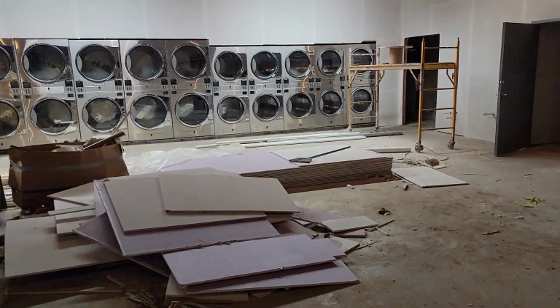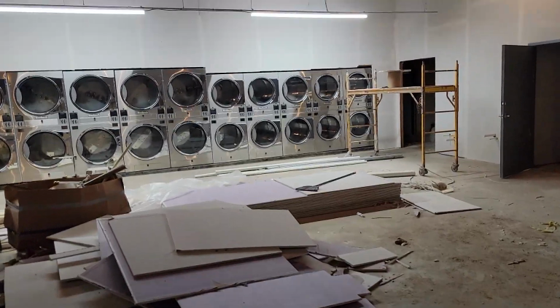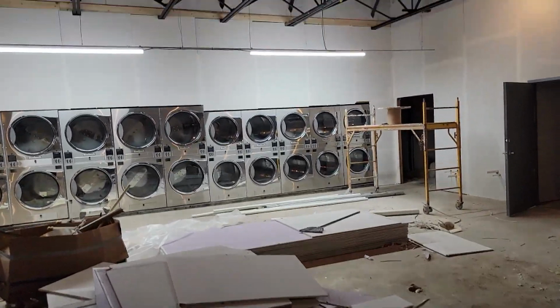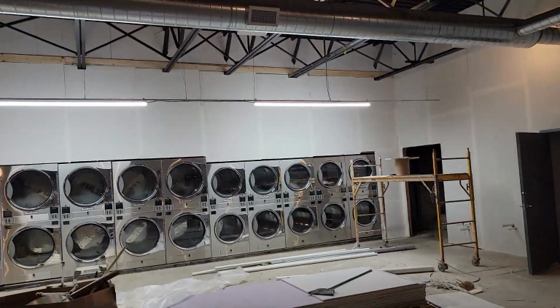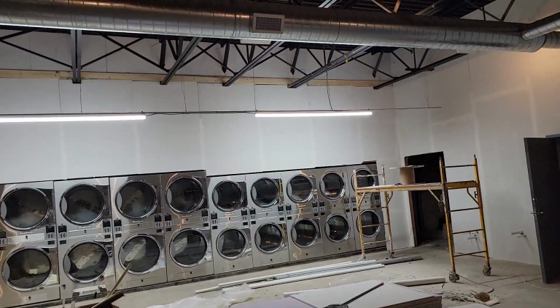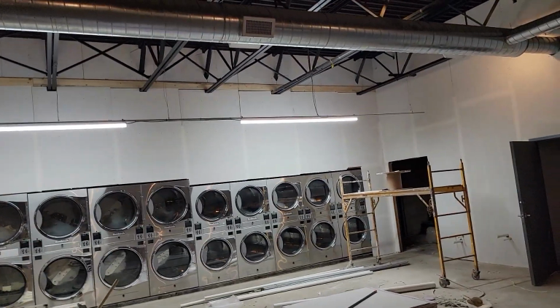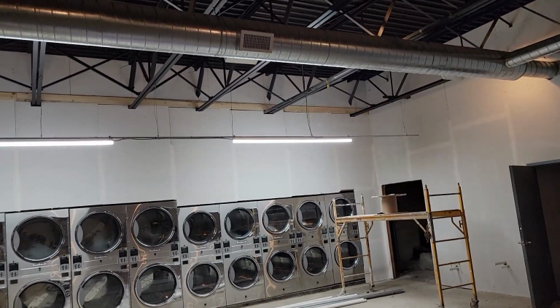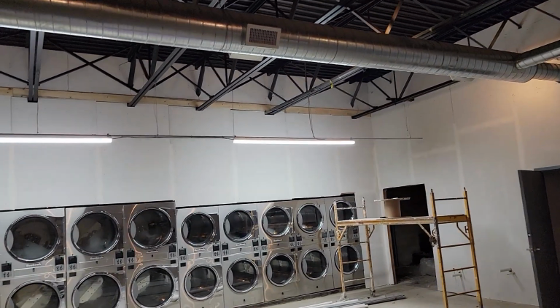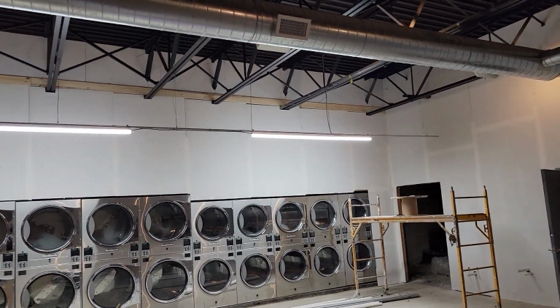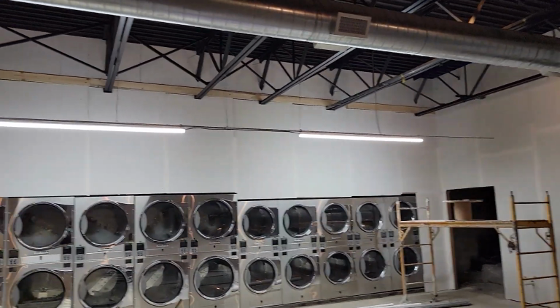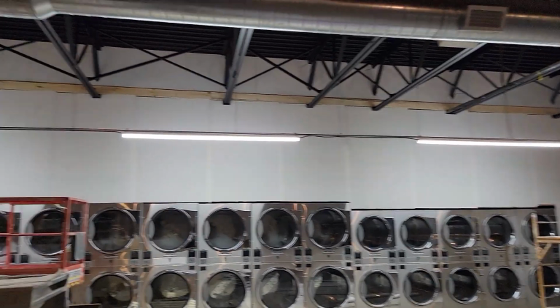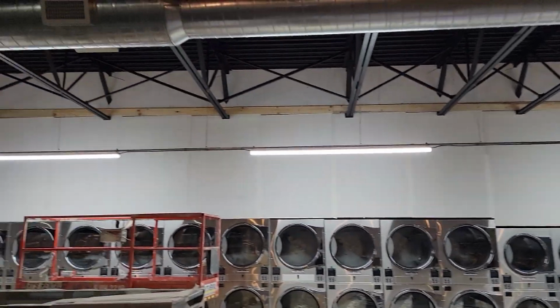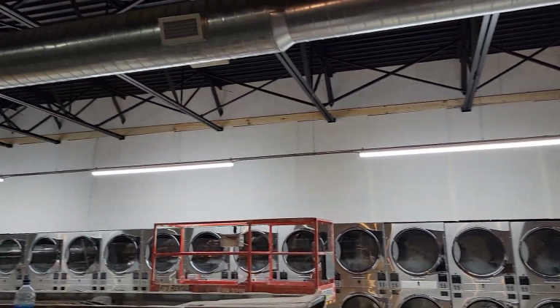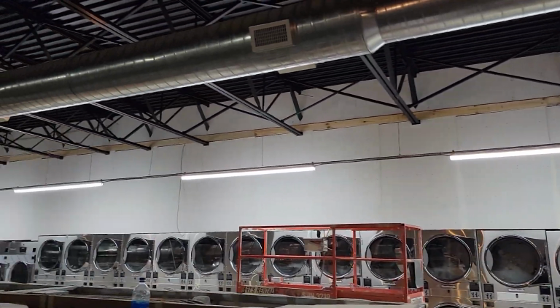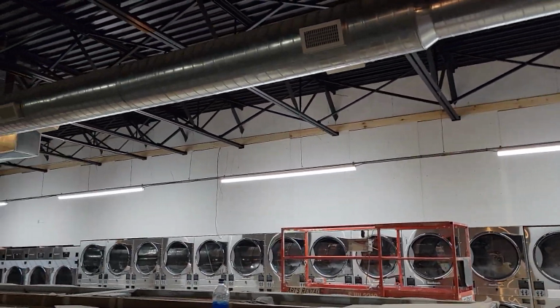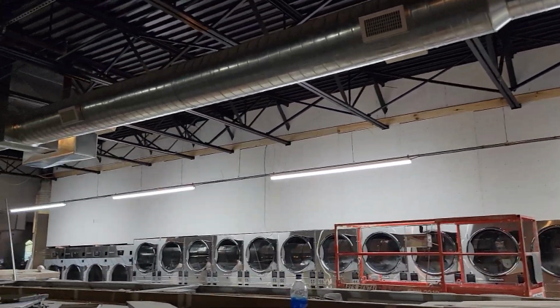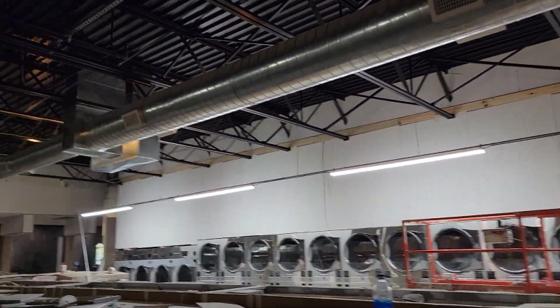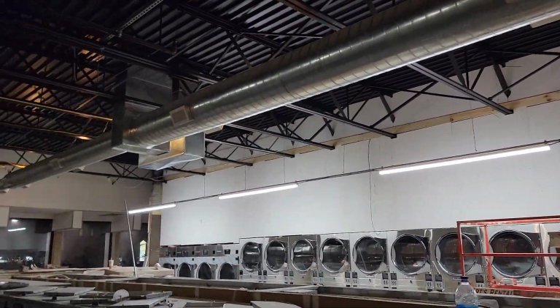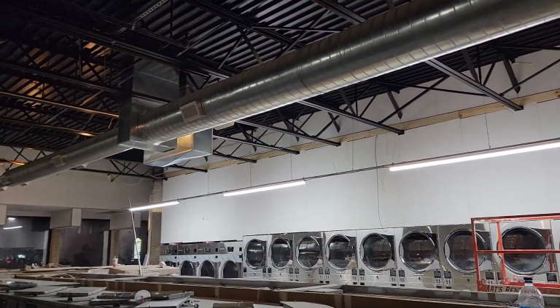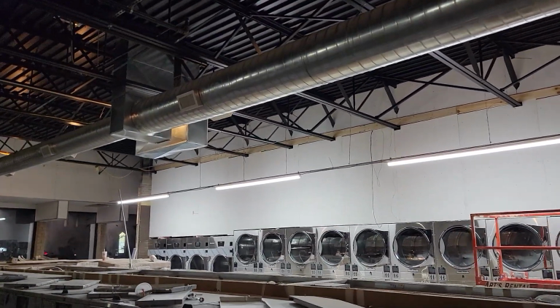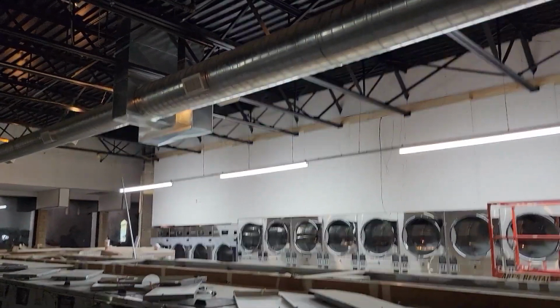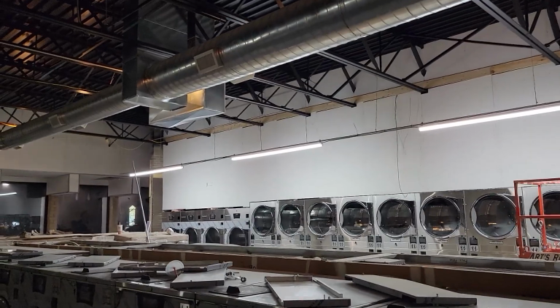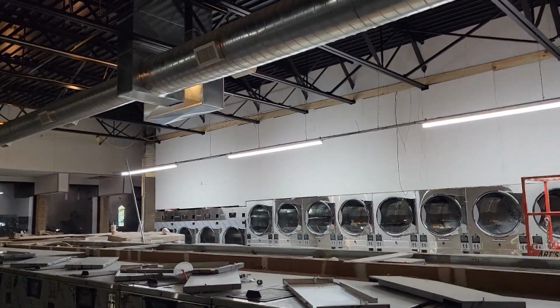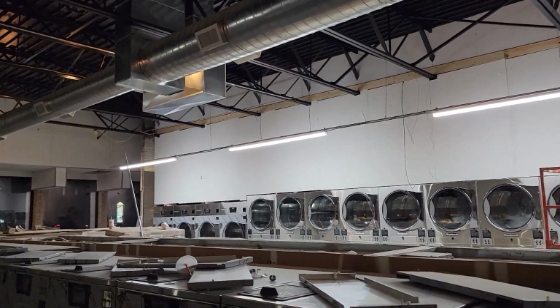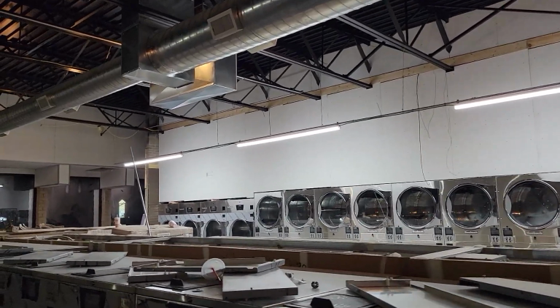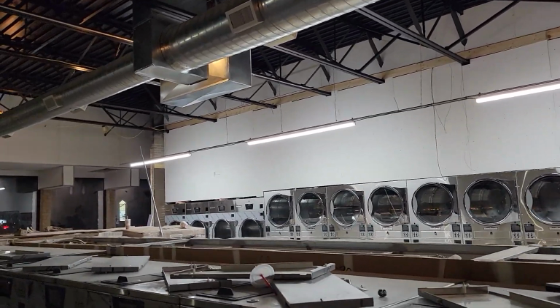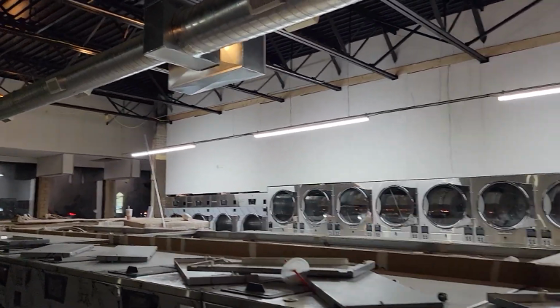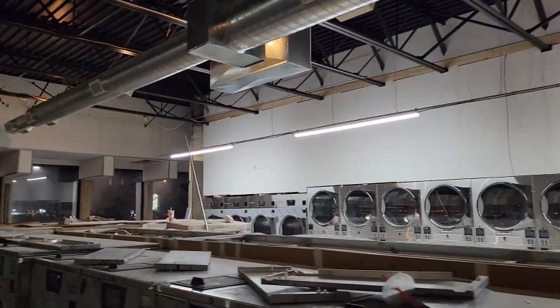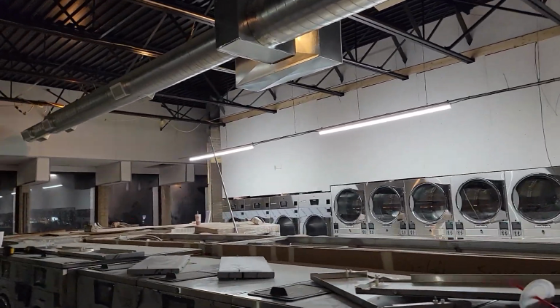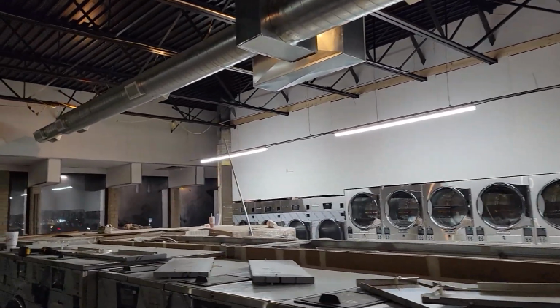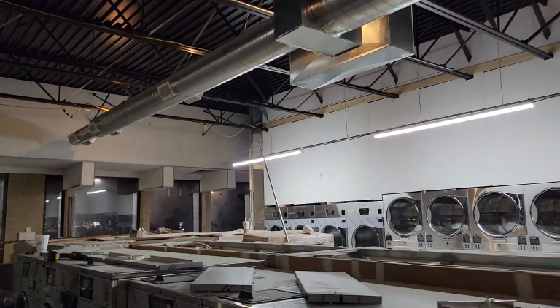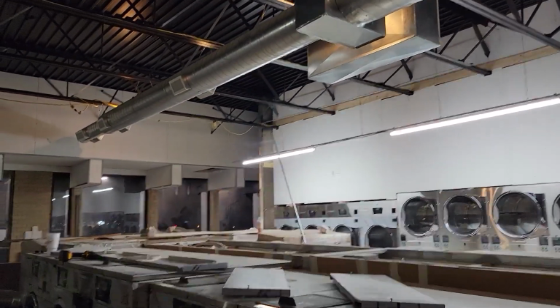You can also see the start of some of our functional lighting going in, which is nice. We'll also have some different aesthetic lighting that'll go in at the different seating units and things like that.